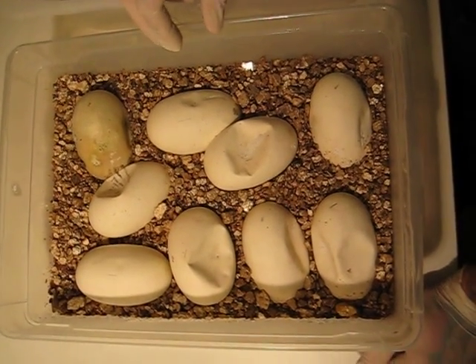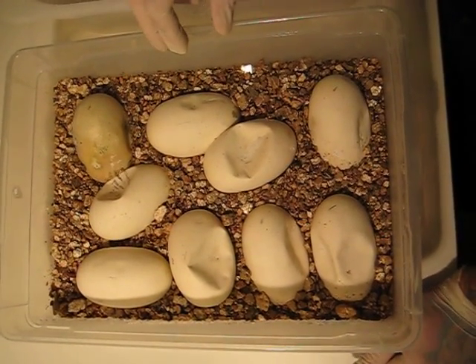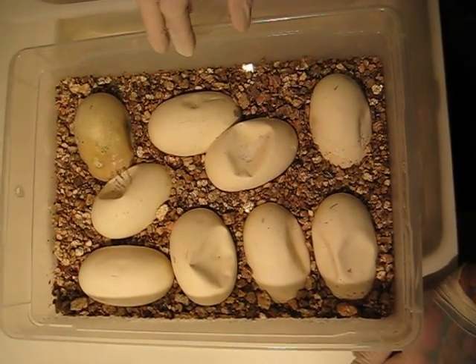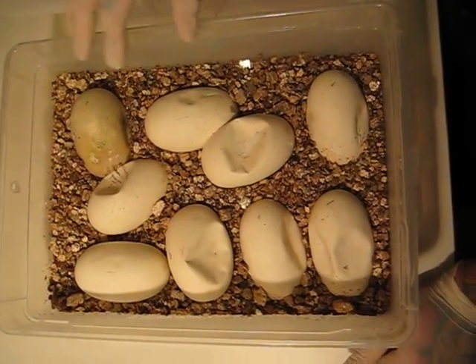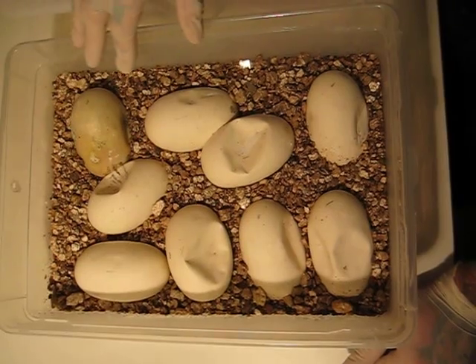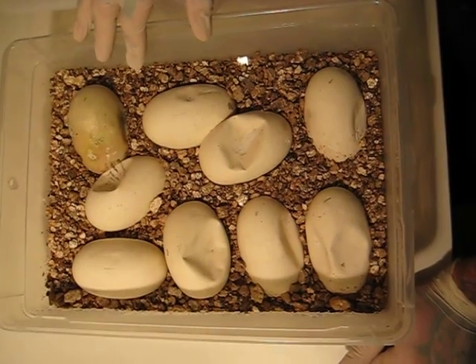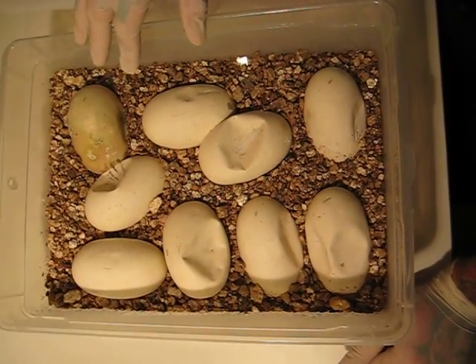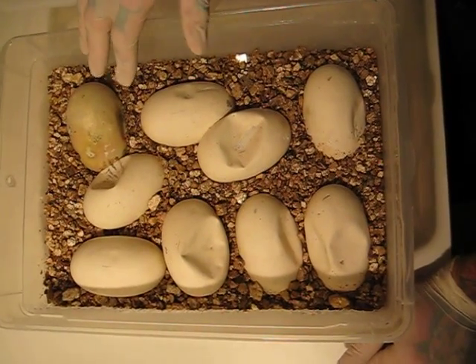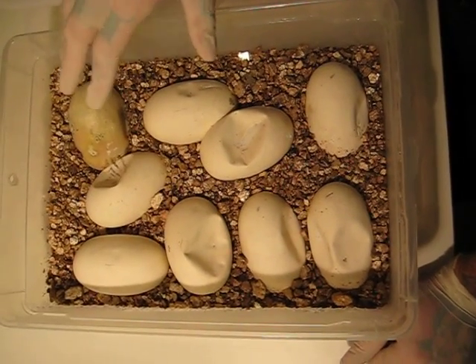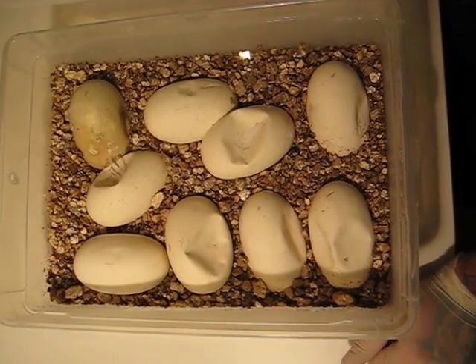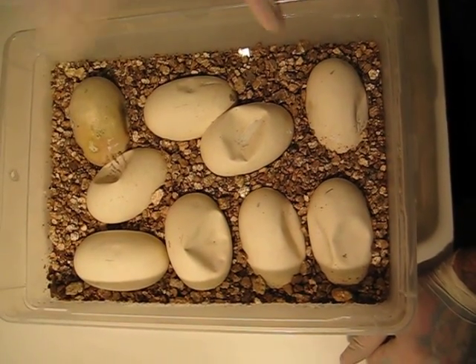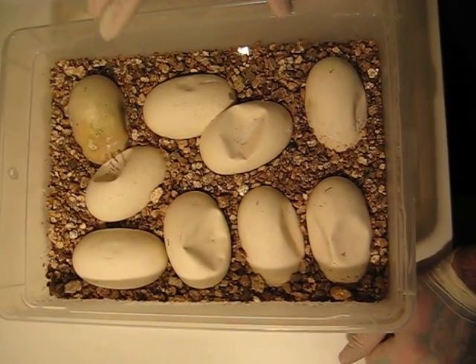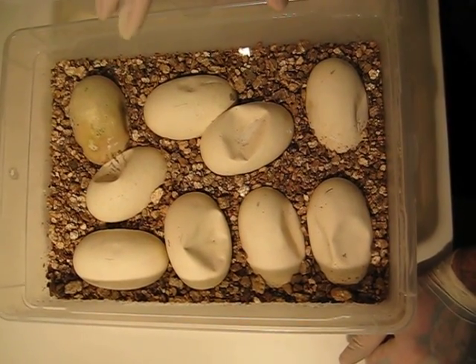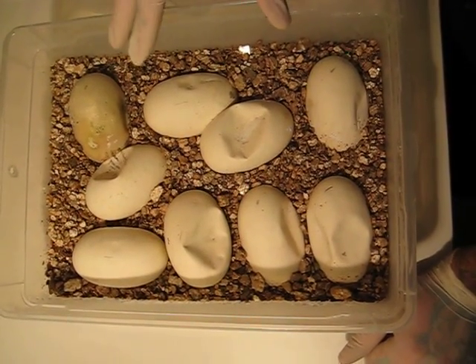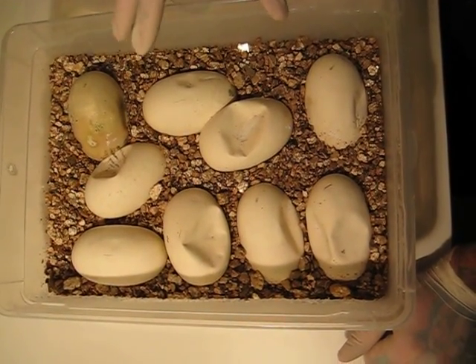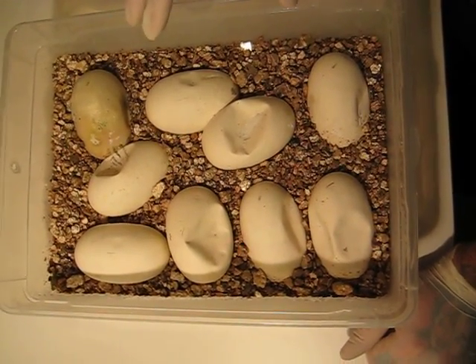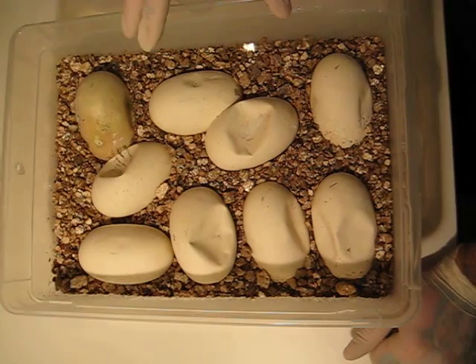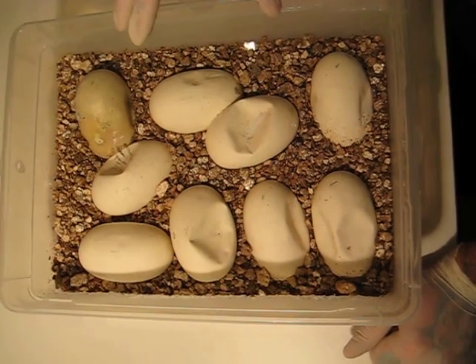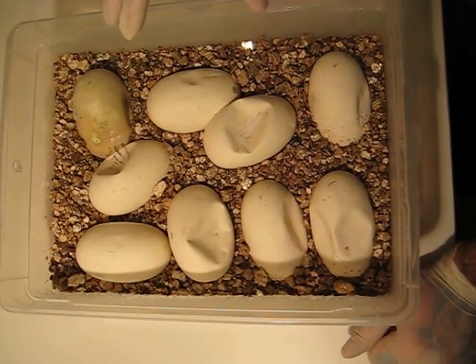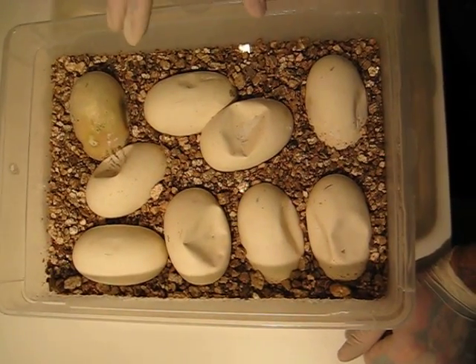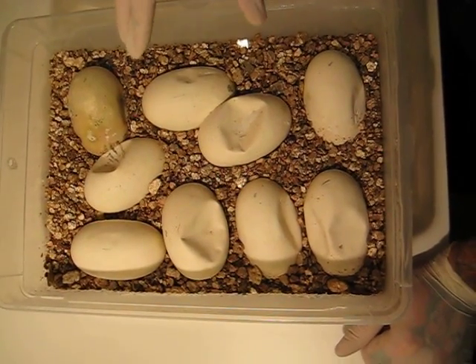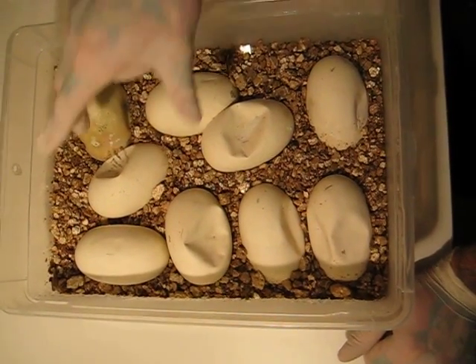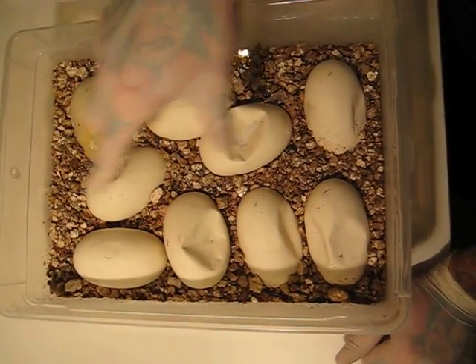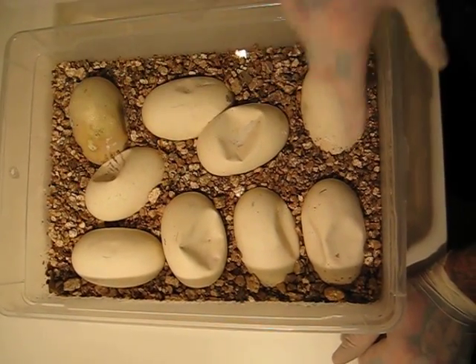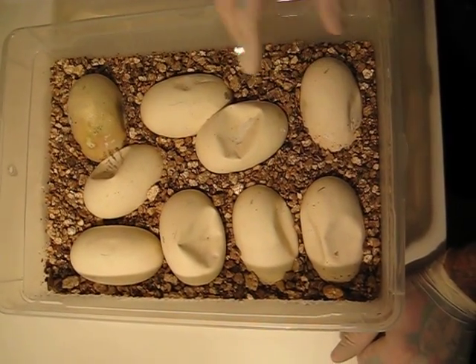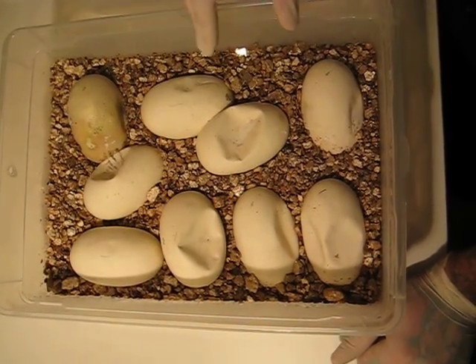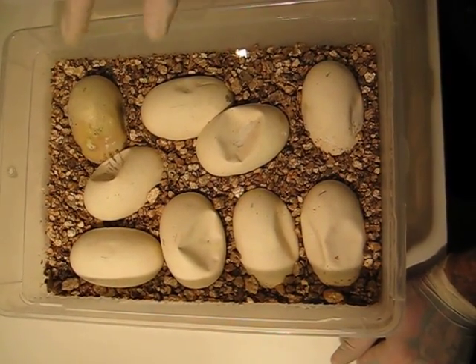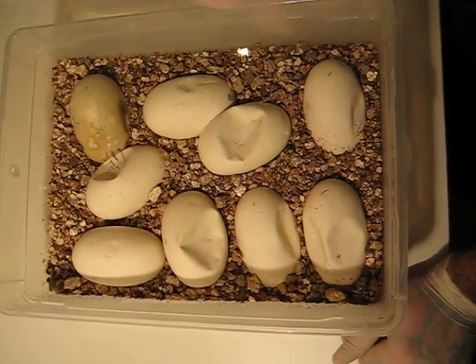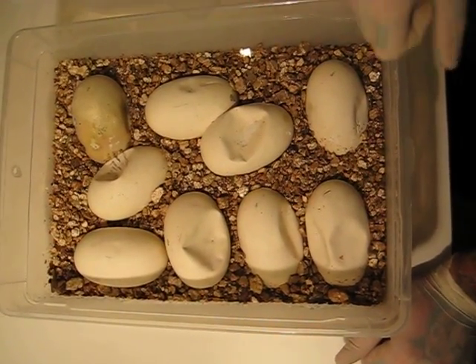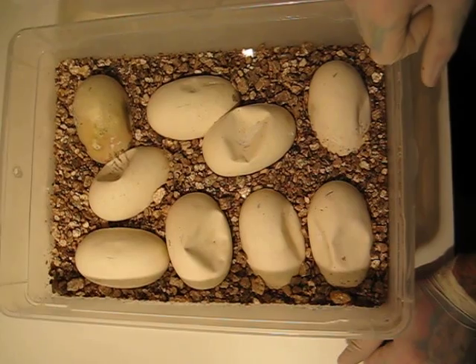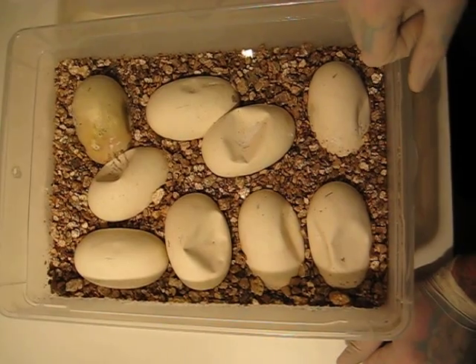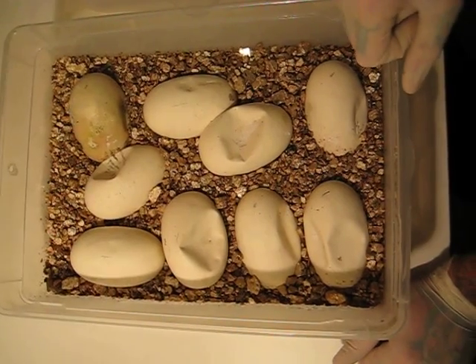What I wanted to show you real quick is what this clutch looks like. We are at day 58 right now and you see 8 perfect healthy eggs and one egg that sadly went bad.